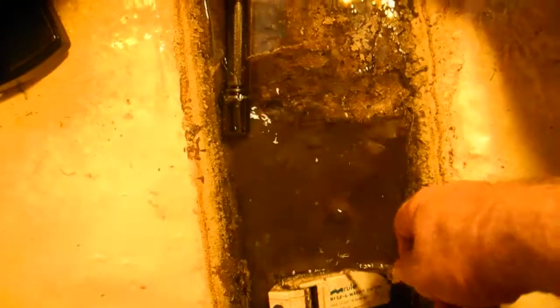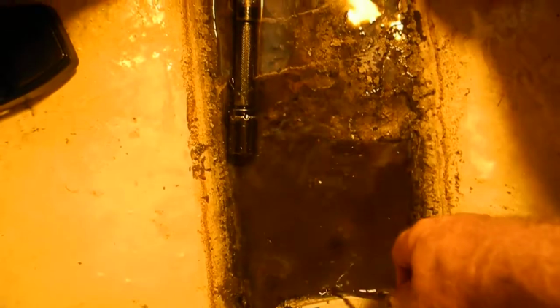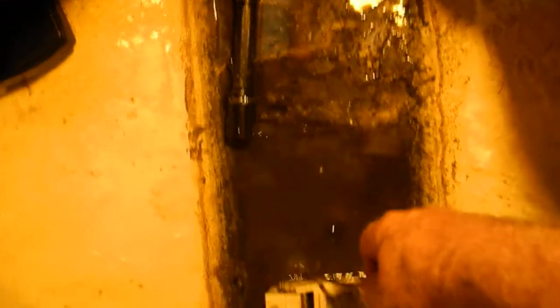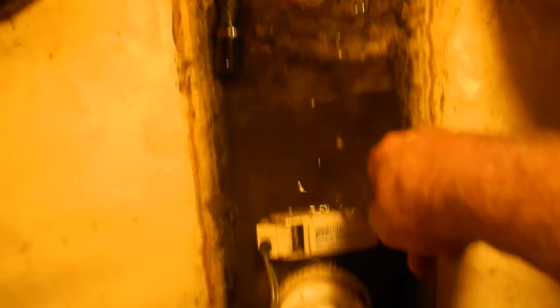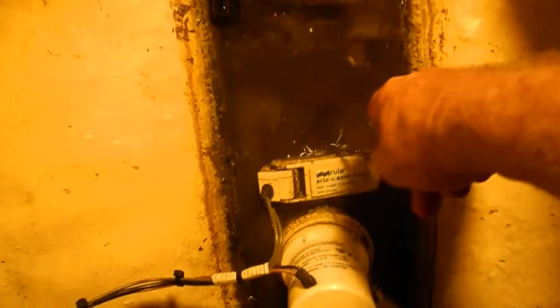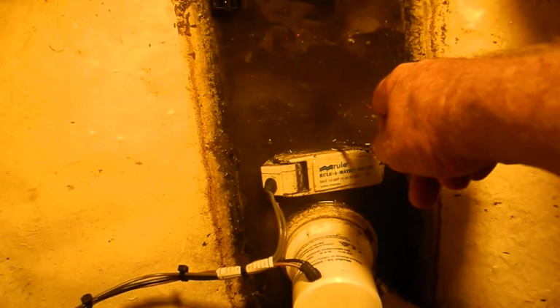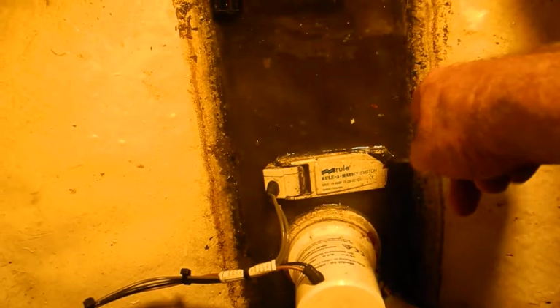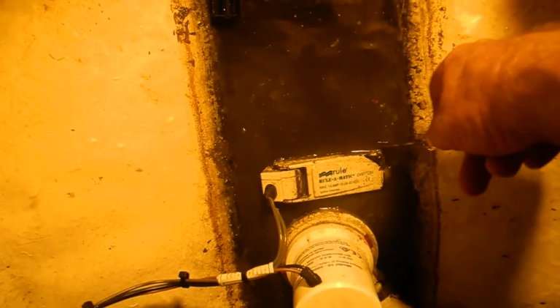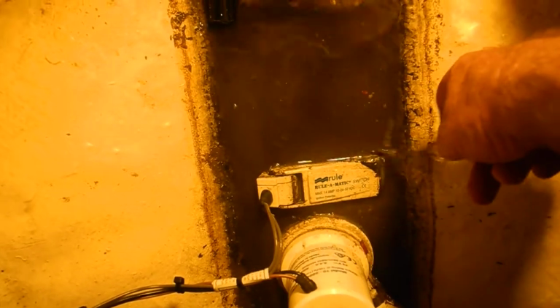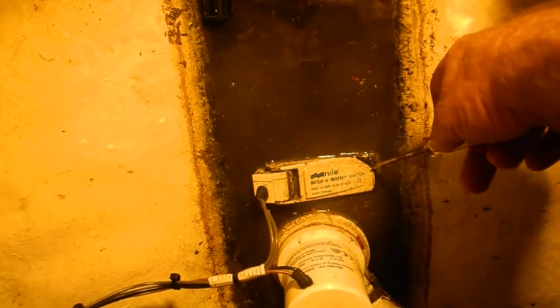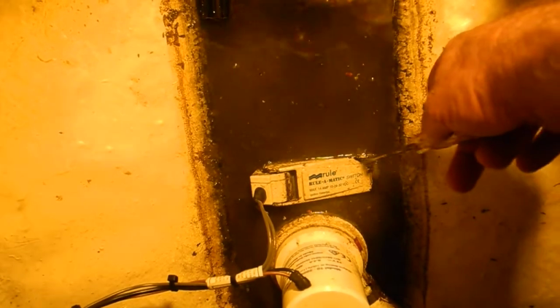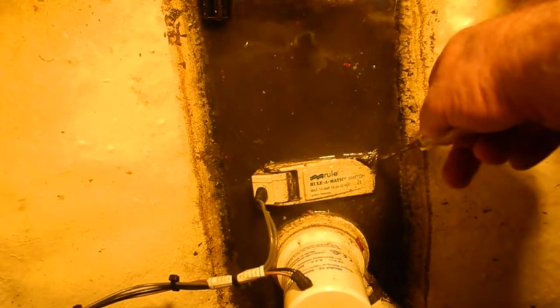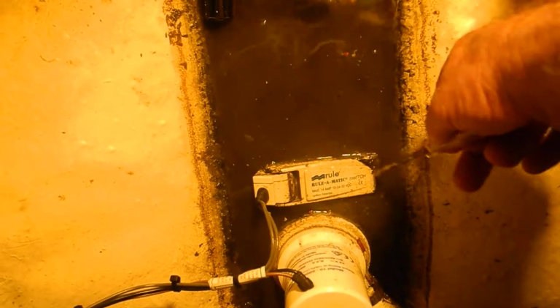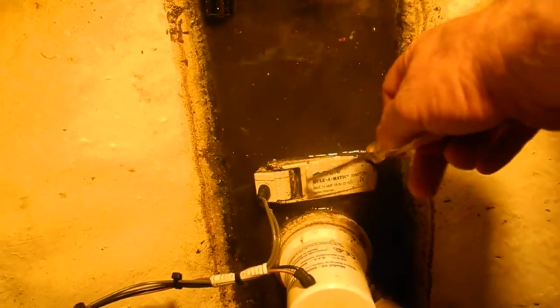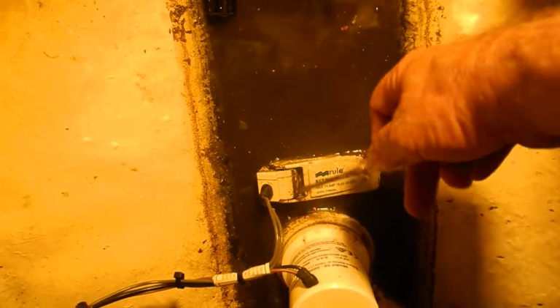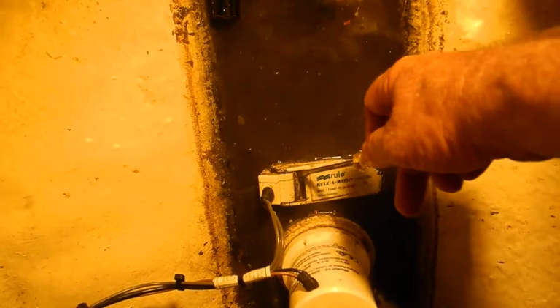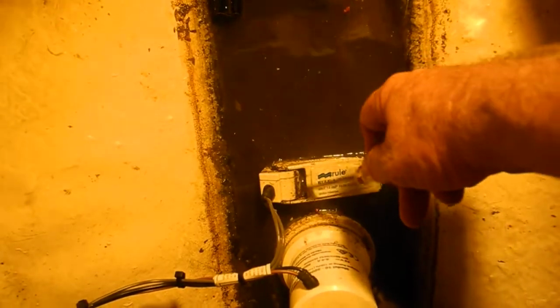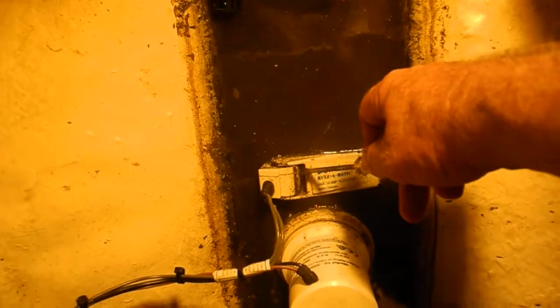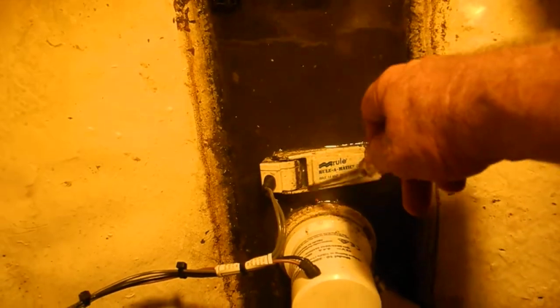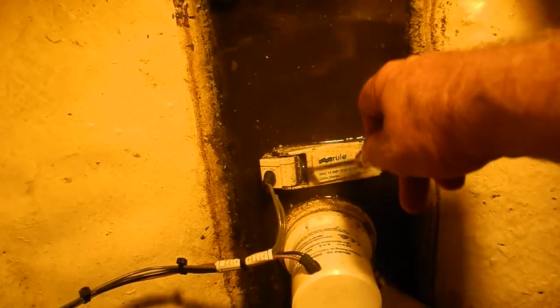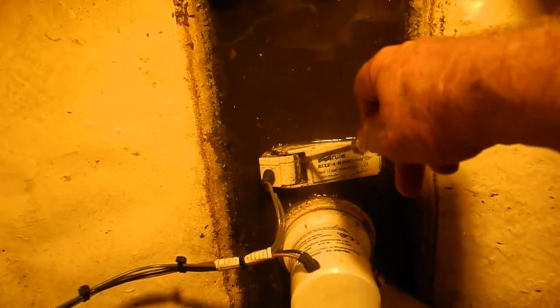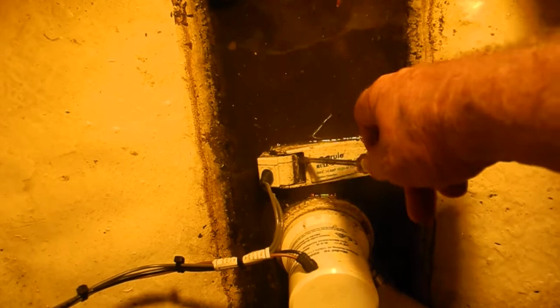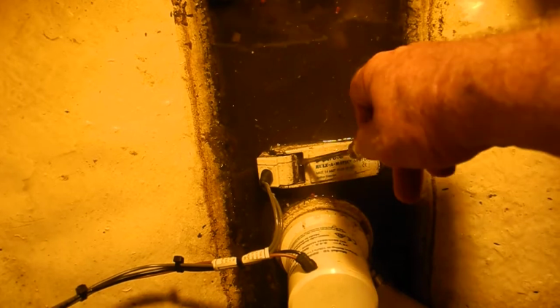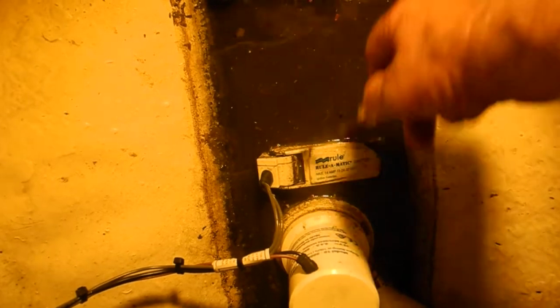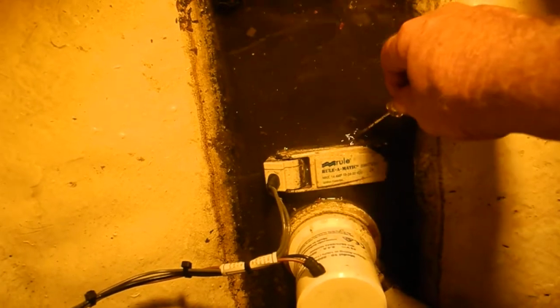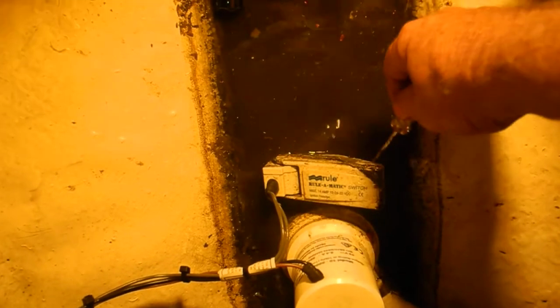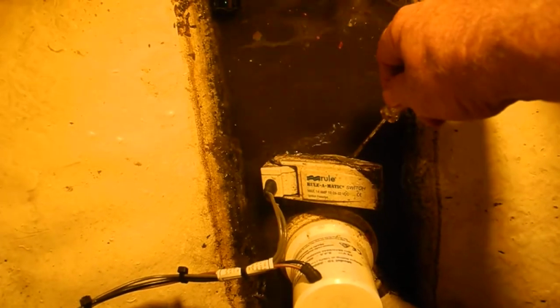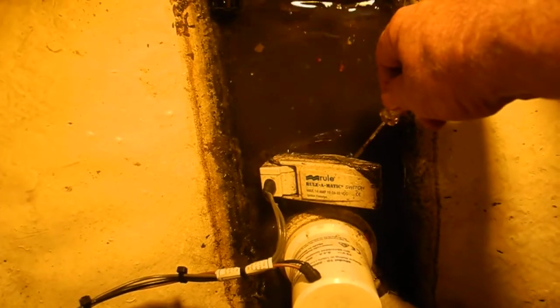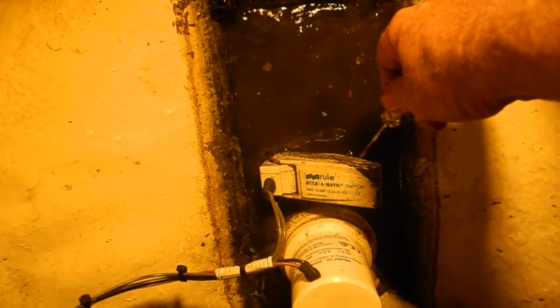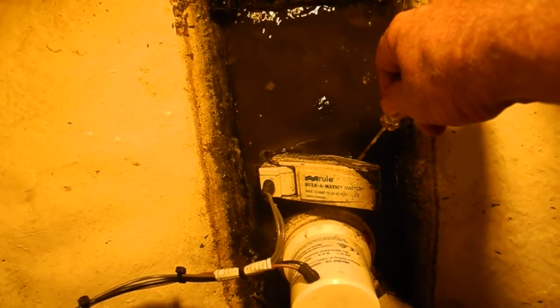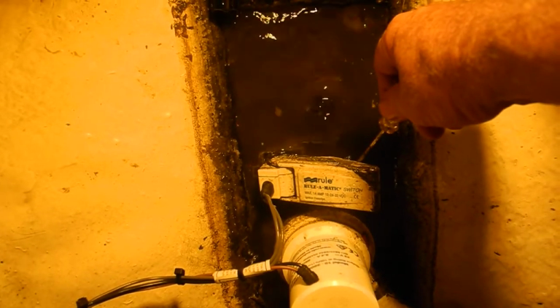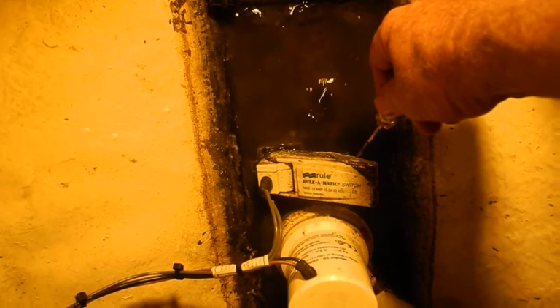All this debris right here will retard the movement — restrict the movement right here in the hinge area. So that might make it stick at some point.